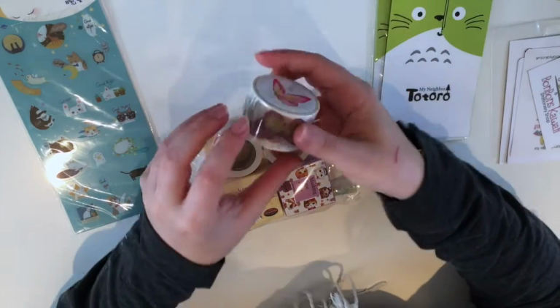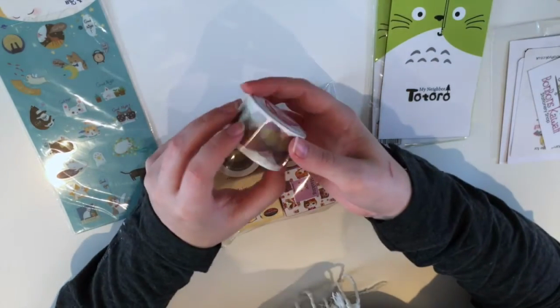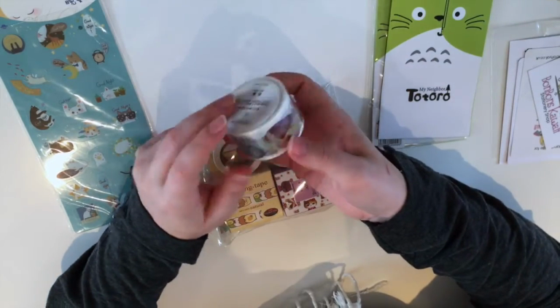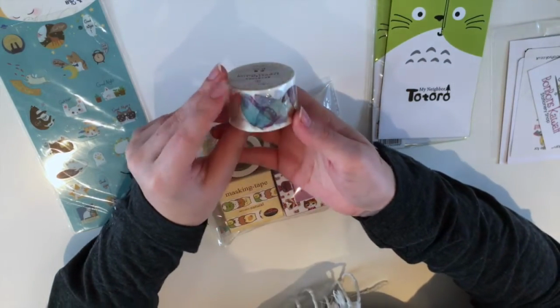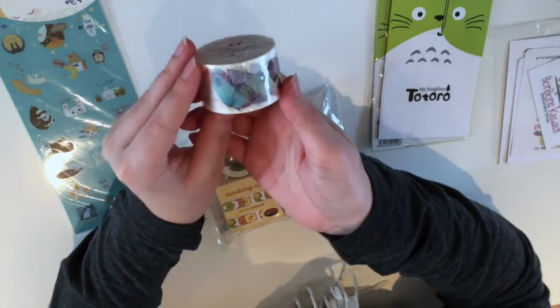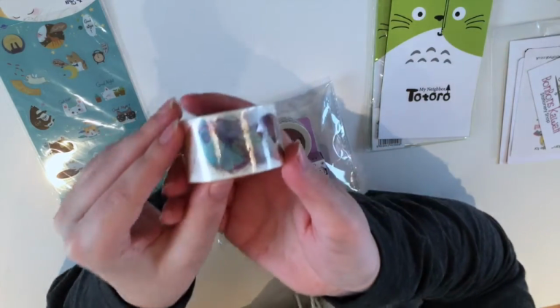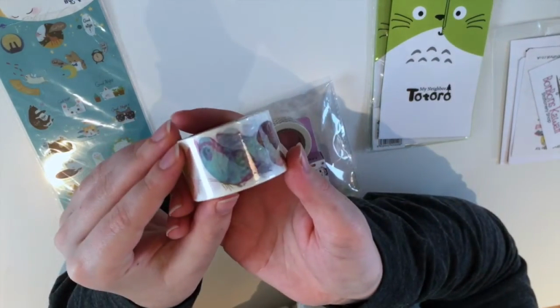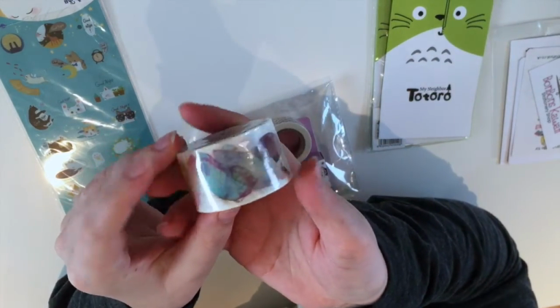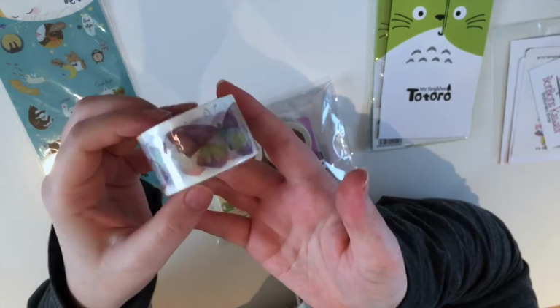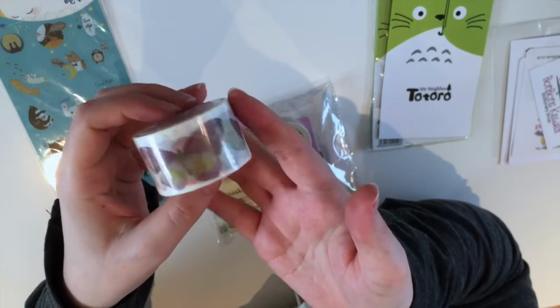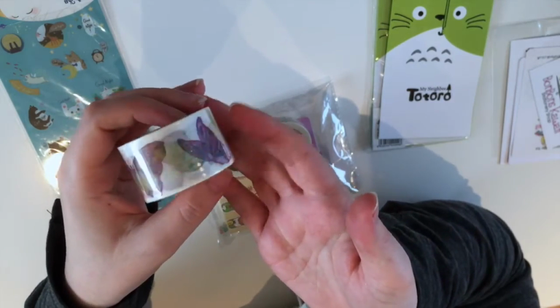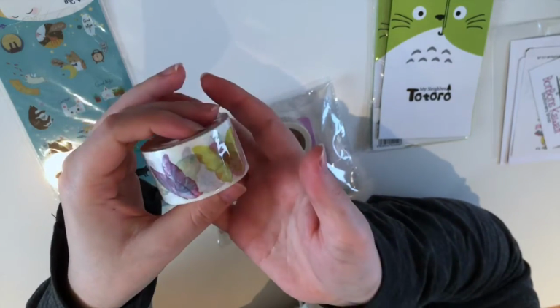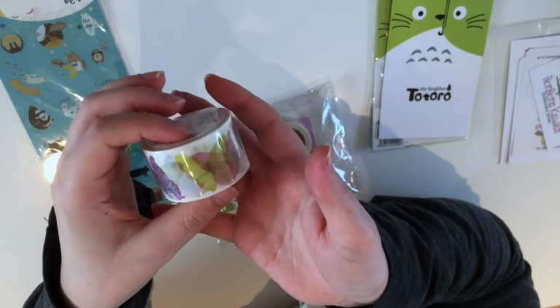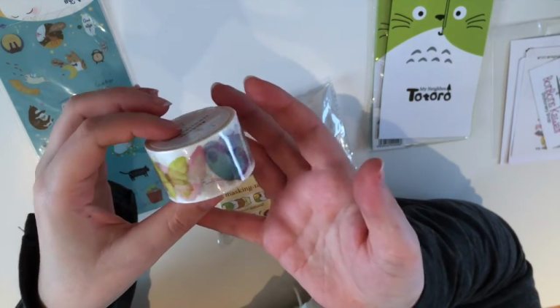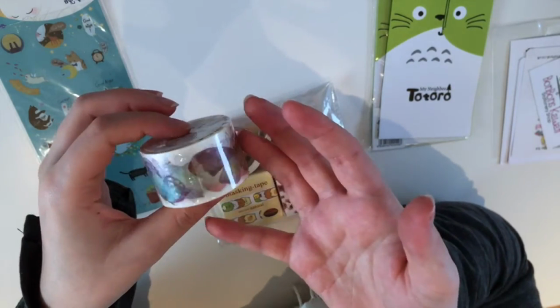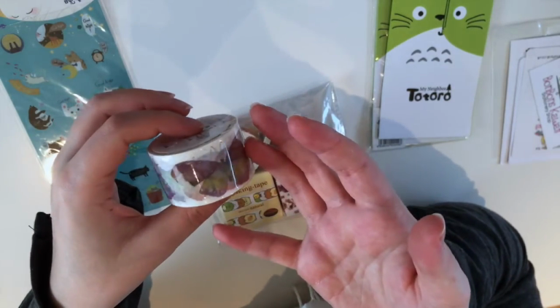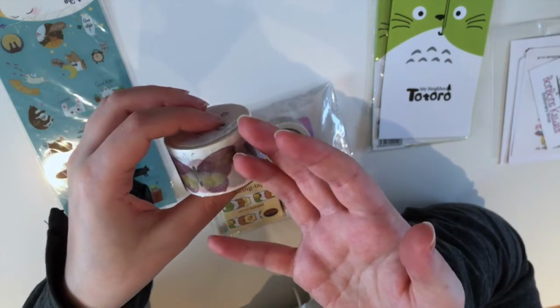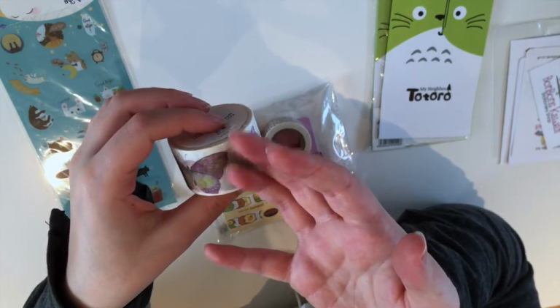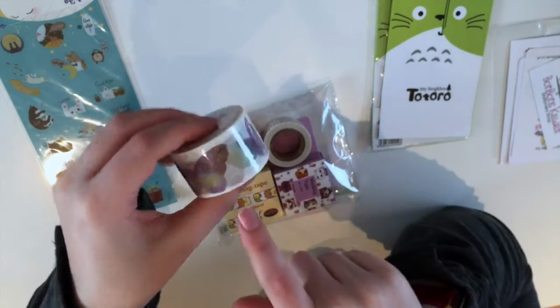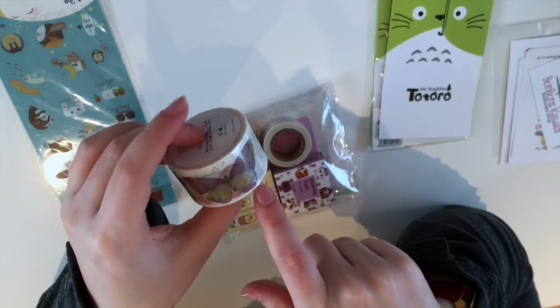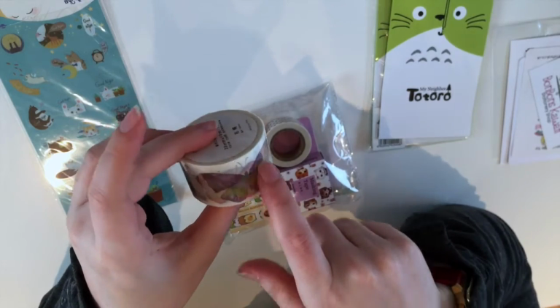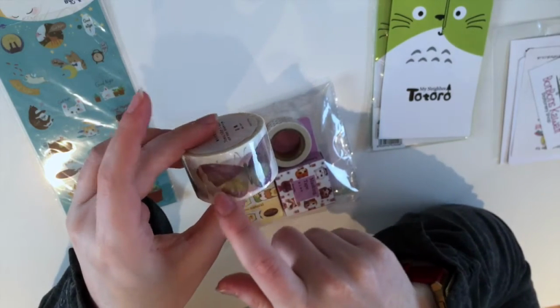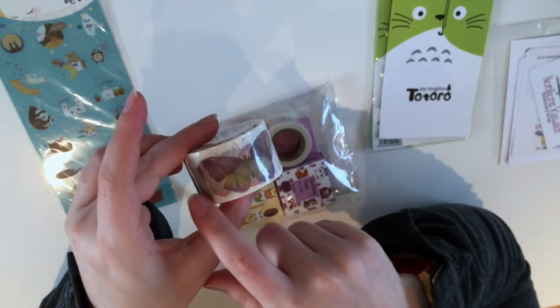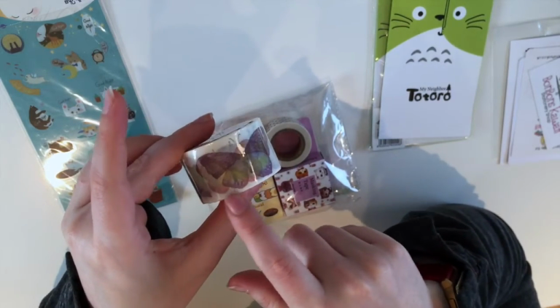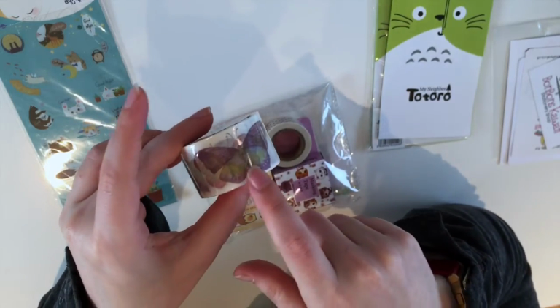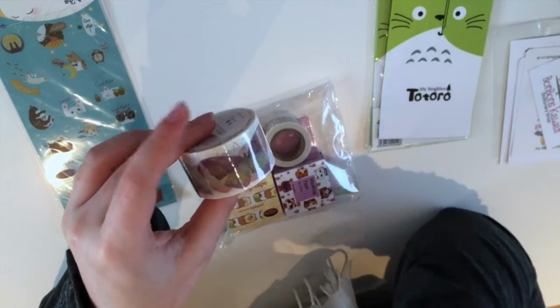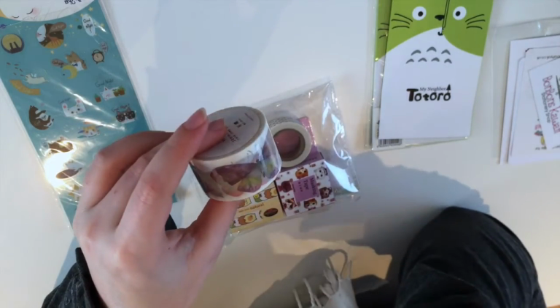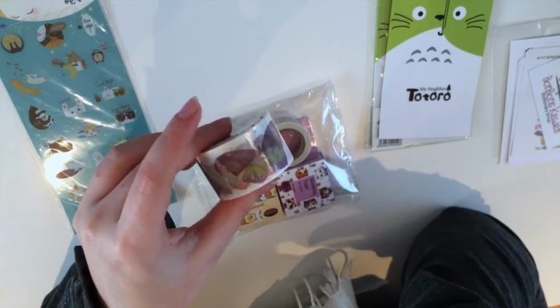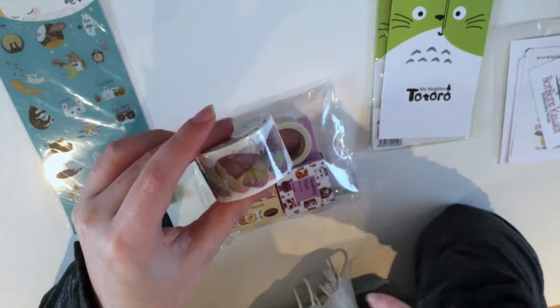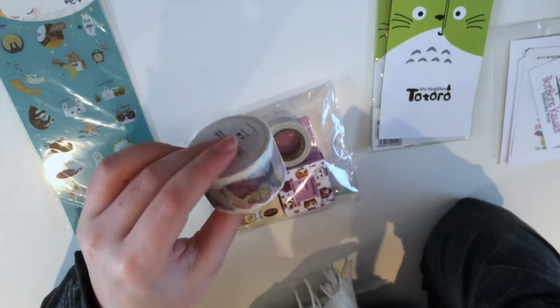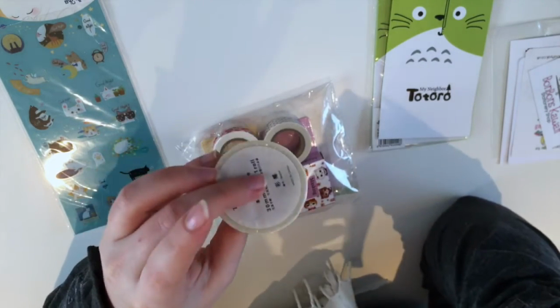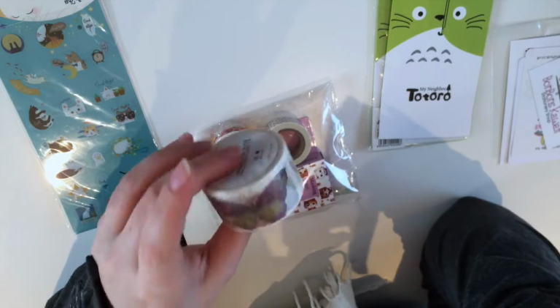Then I have some butterfly washi tape. I was thinking about cutting out the individual butterflies and using them as decoration.